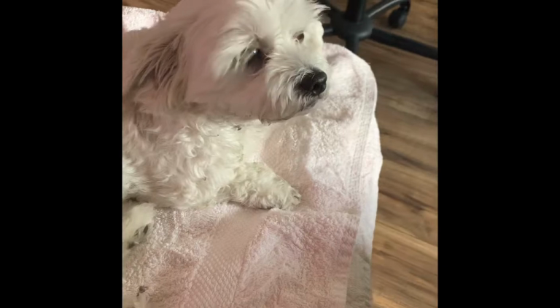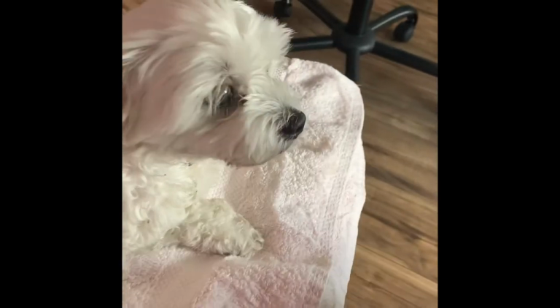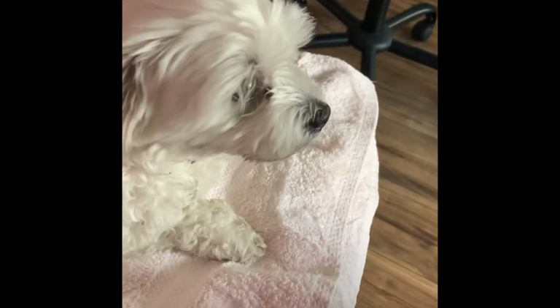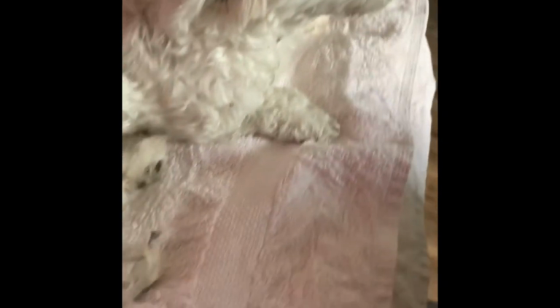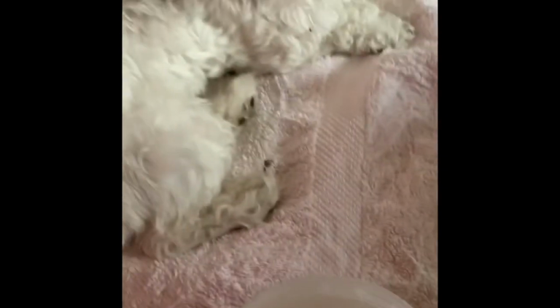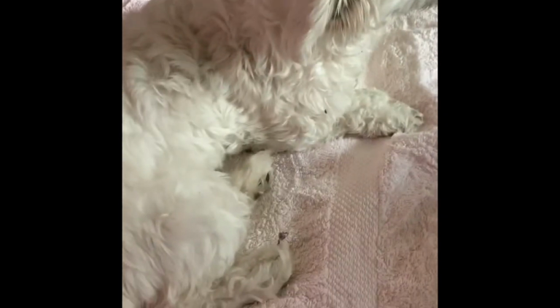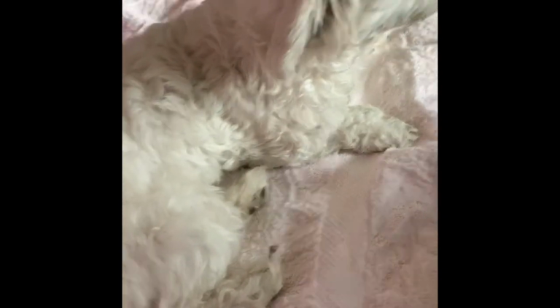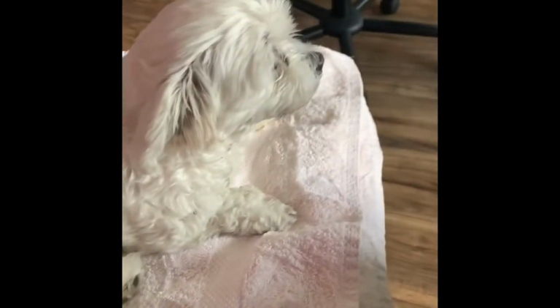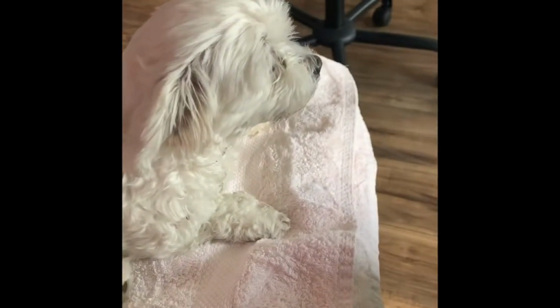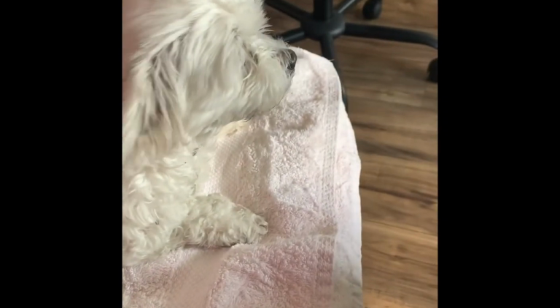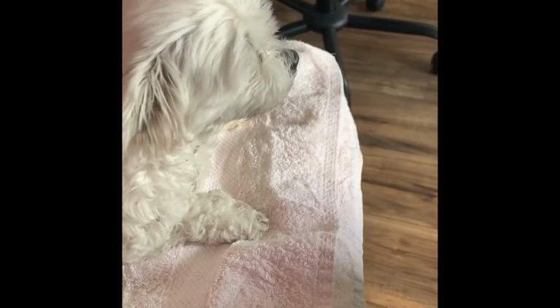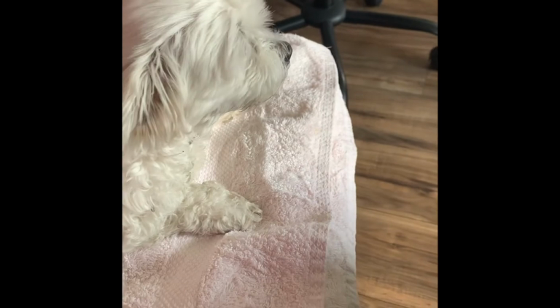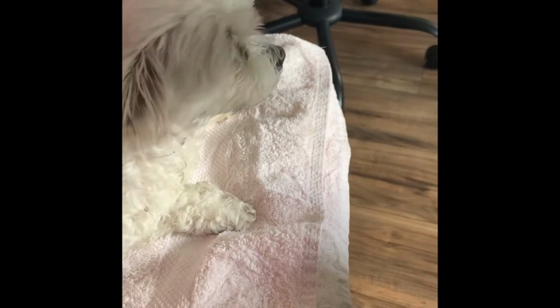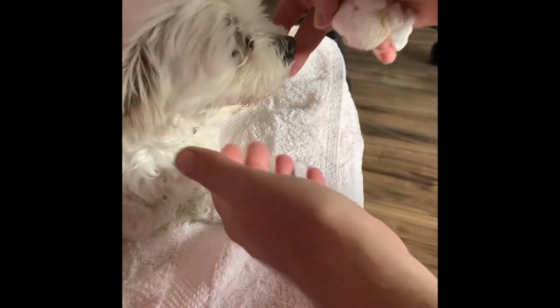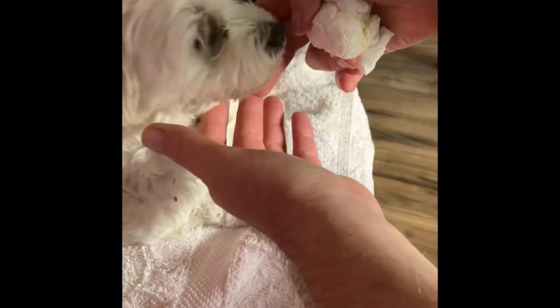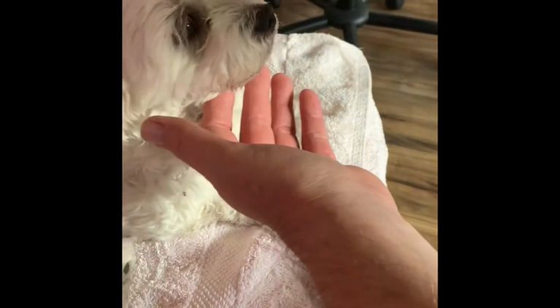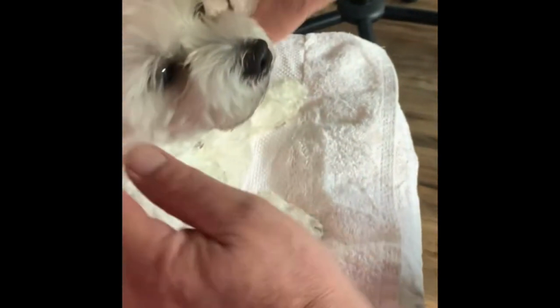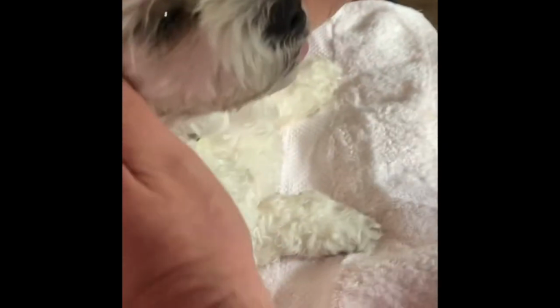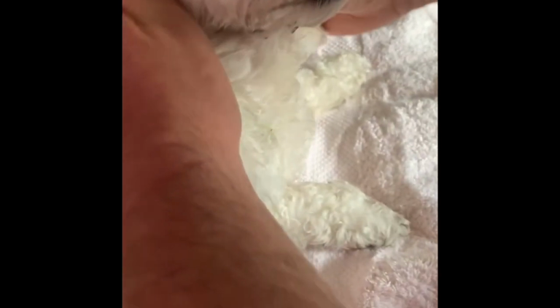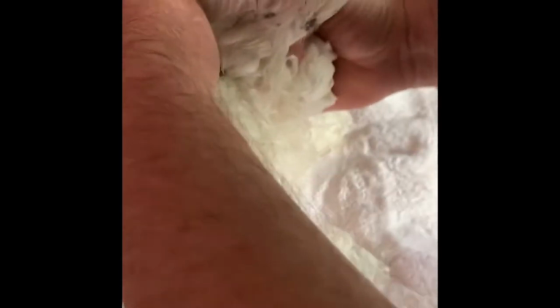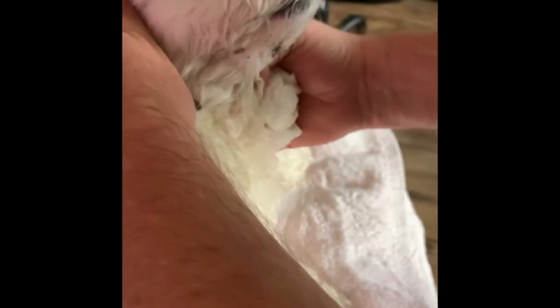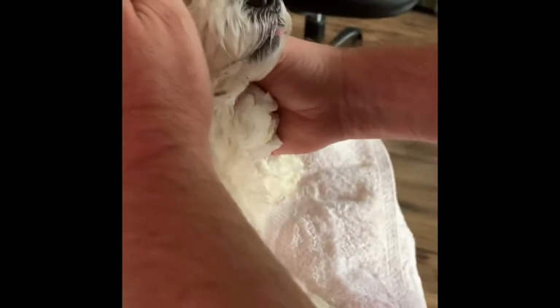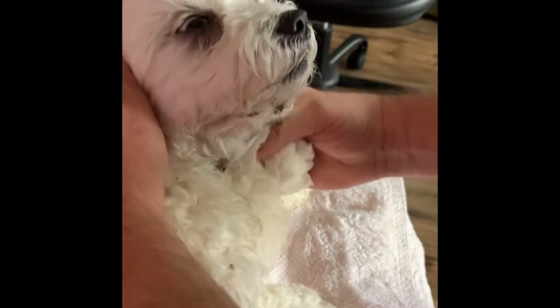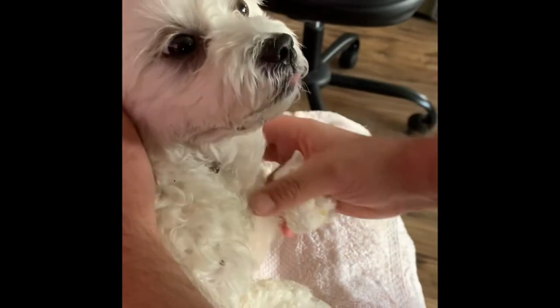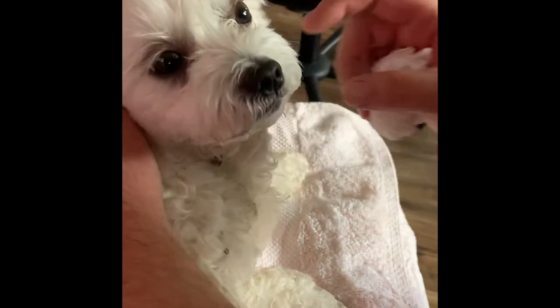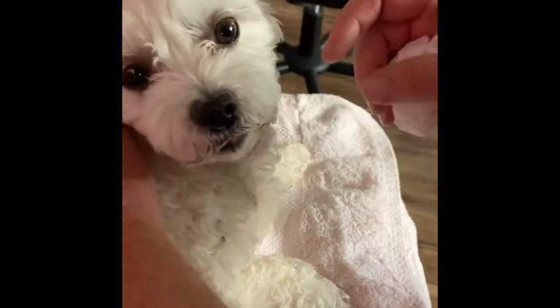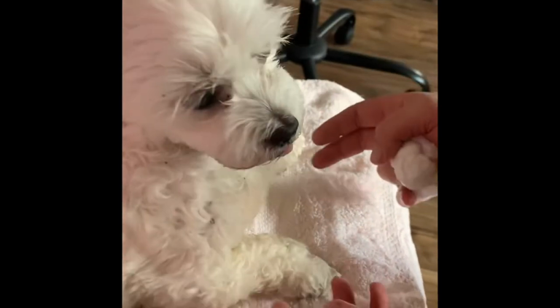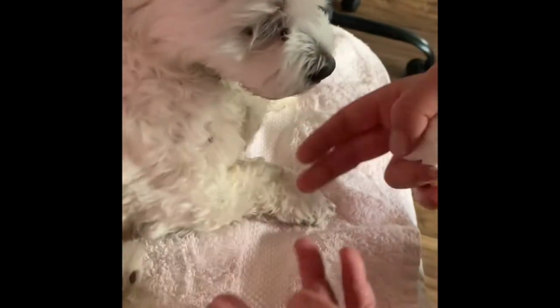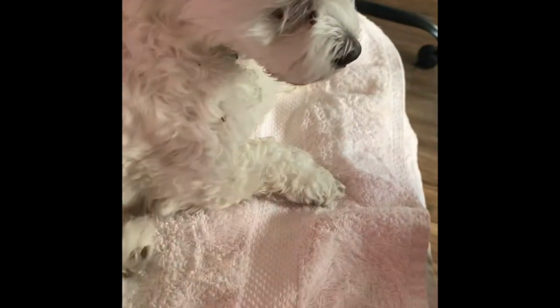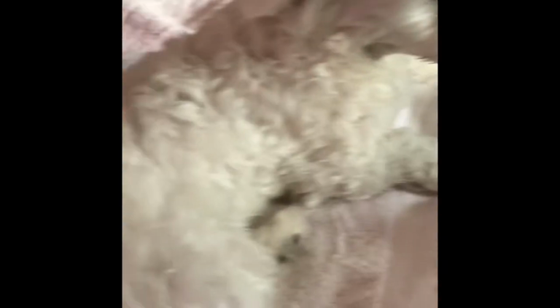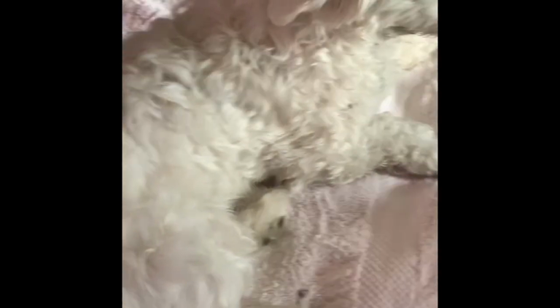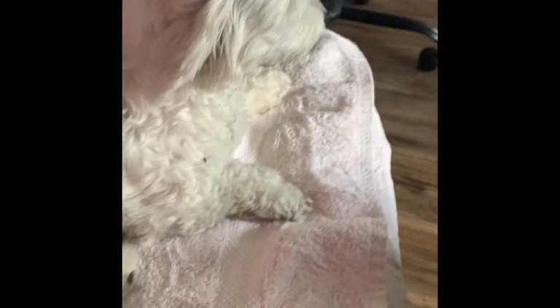This is our dog Ella. She got into a mousetrap — the glue trap — last night. You can see it happened while we were sleeping. If you look under here, she's all gluey. Her paws are gluey. She's sticking everywhere.